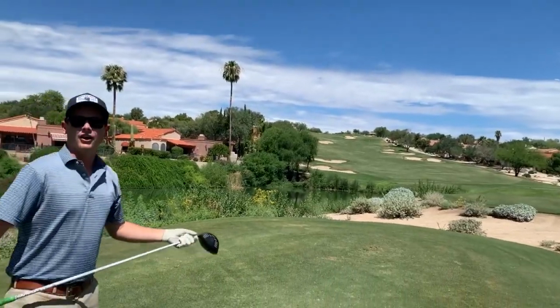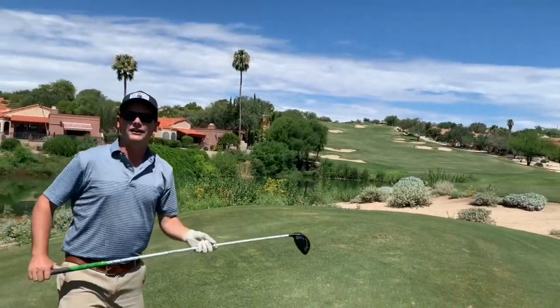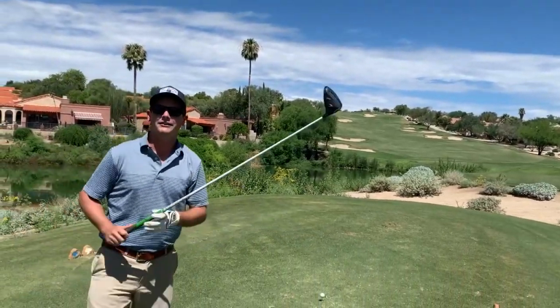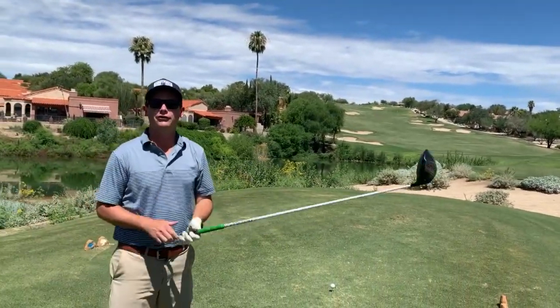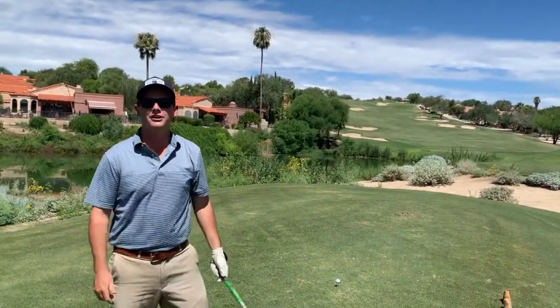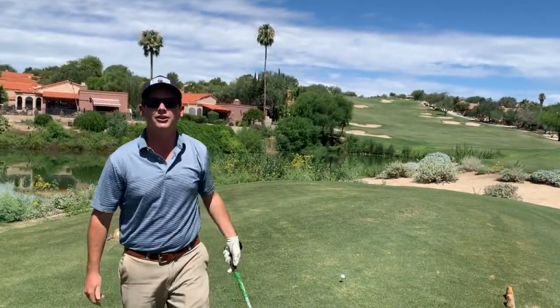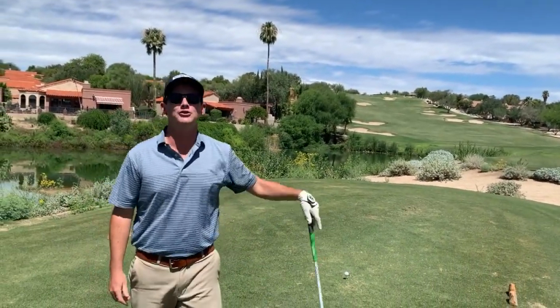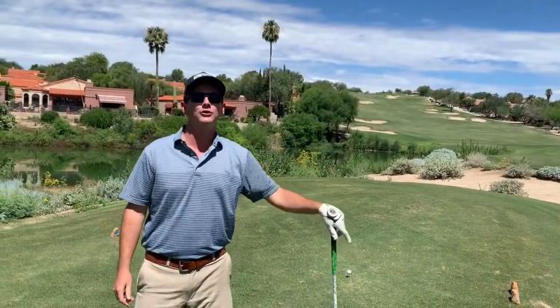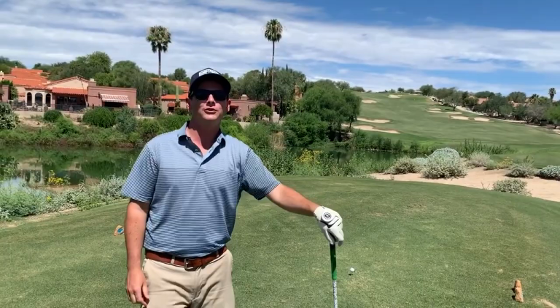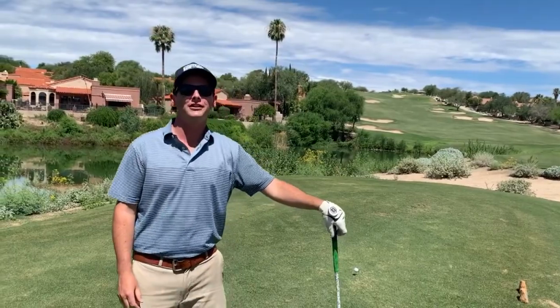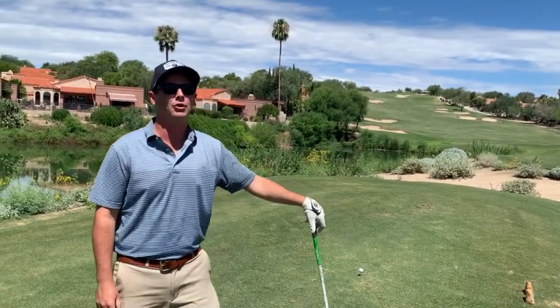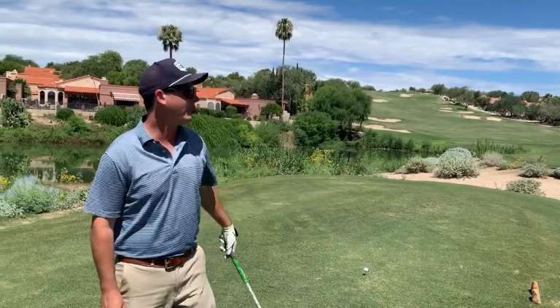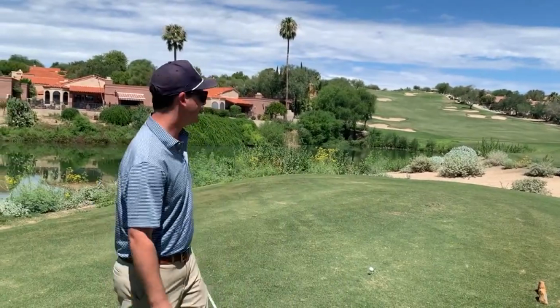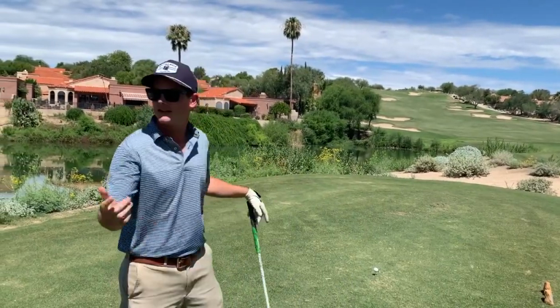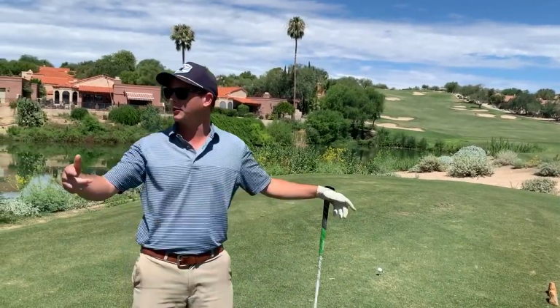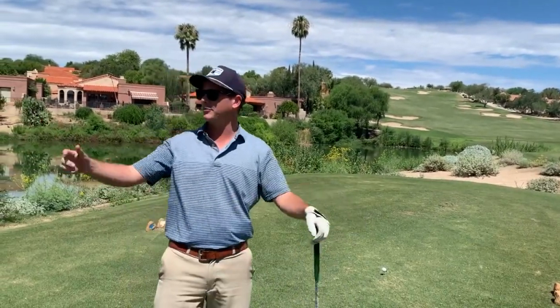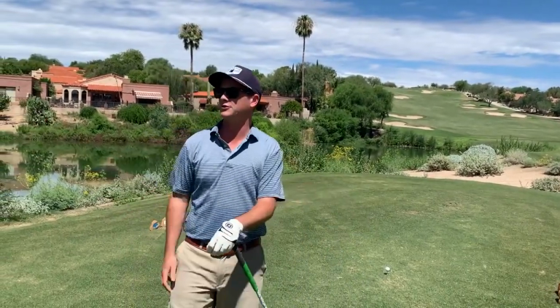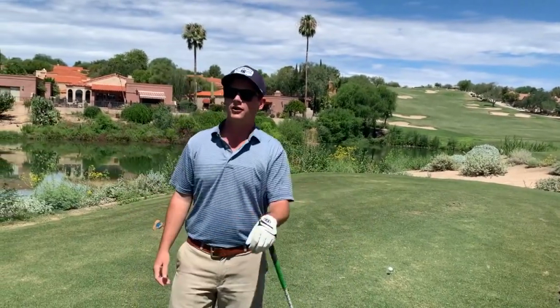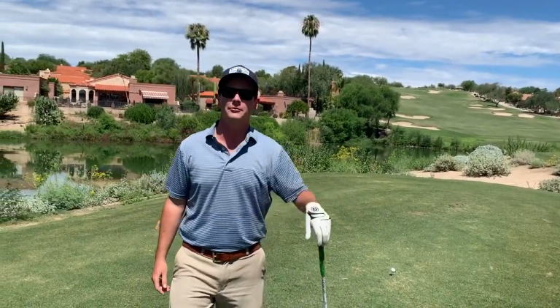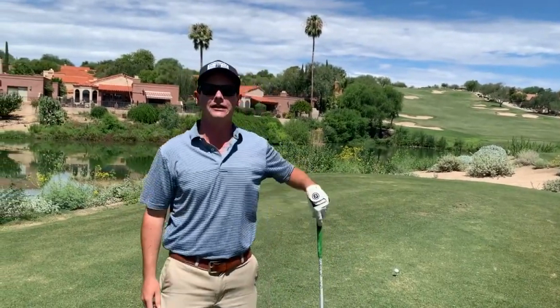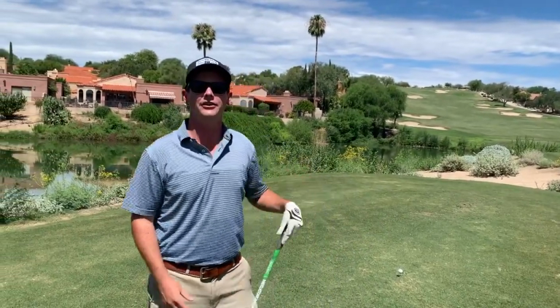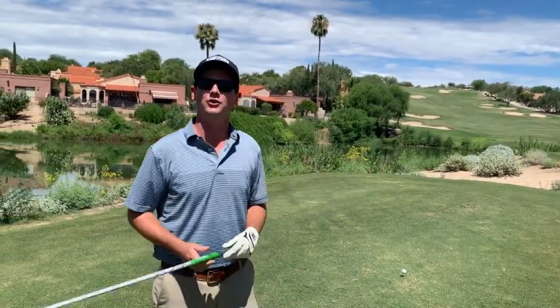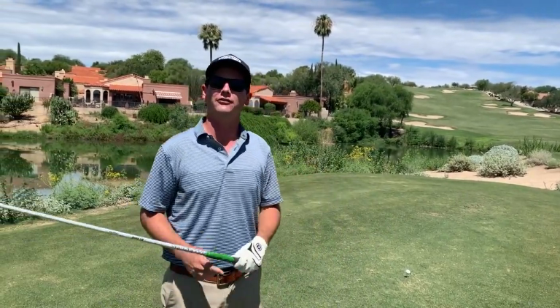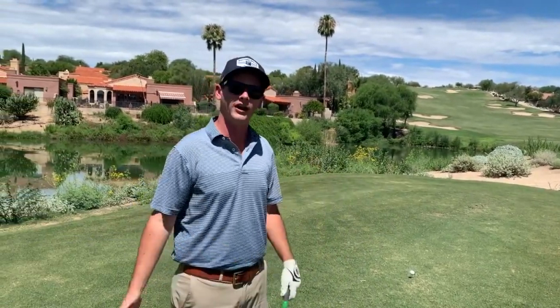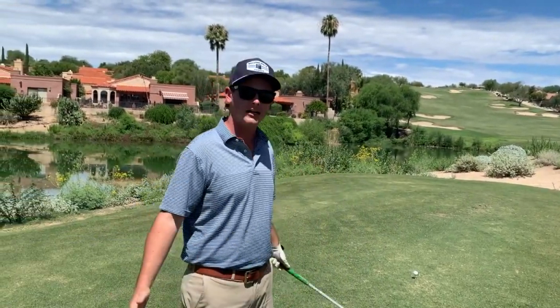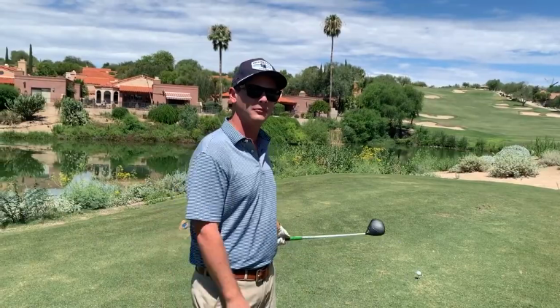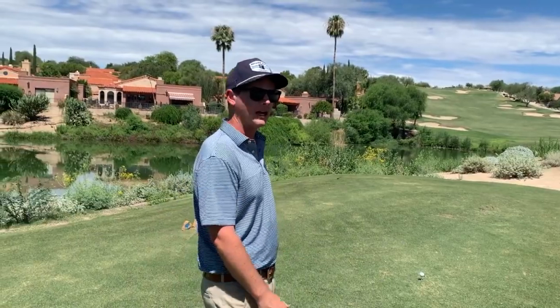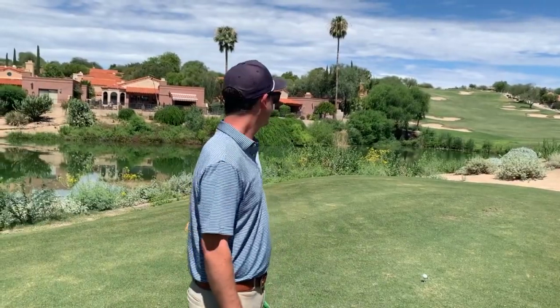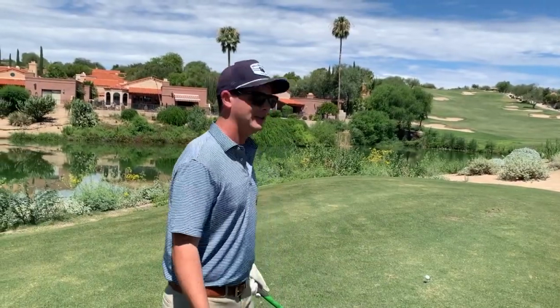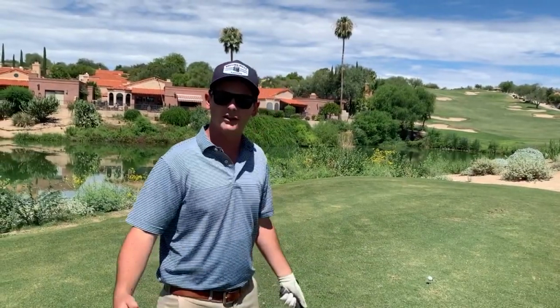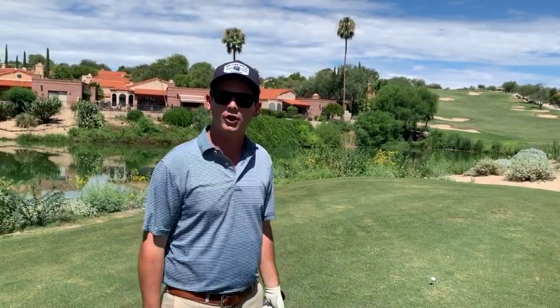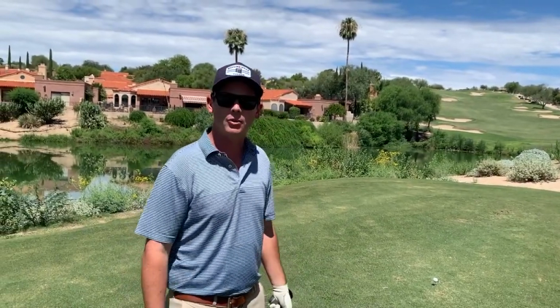Number 15 here on the Sonoran course. It's a par five. They got the tees way up — they're doing some work back here. I think it's only like 480 or something like that. We'll see if we can go make par.